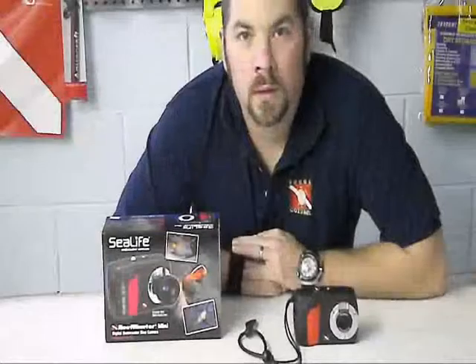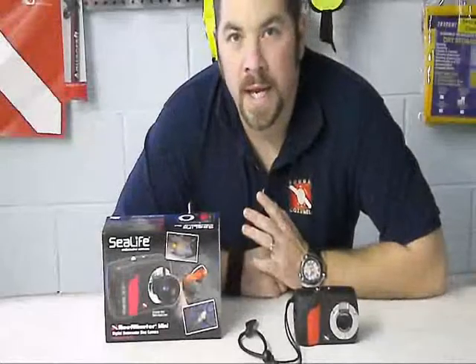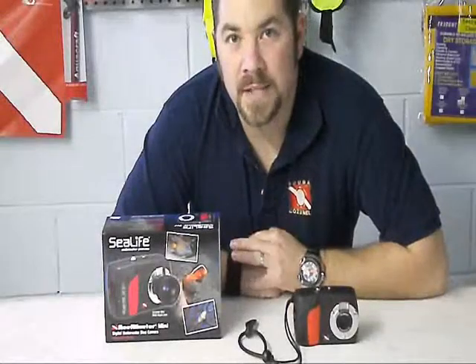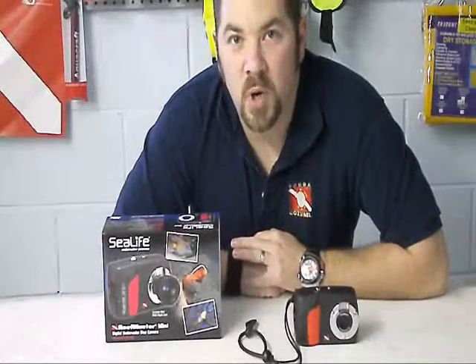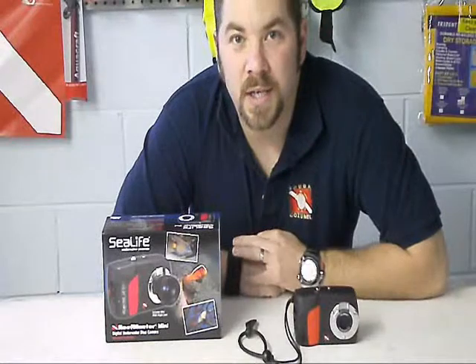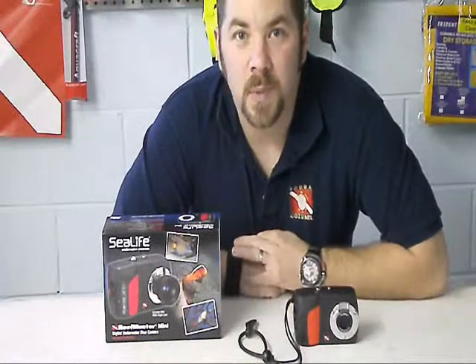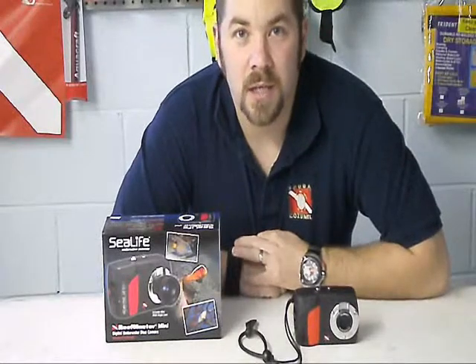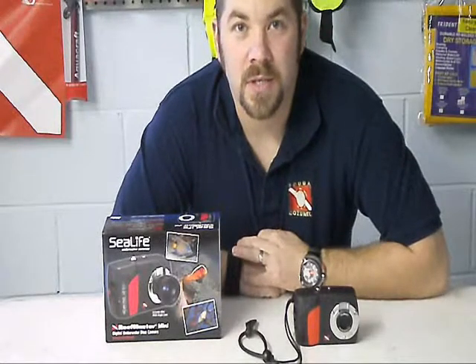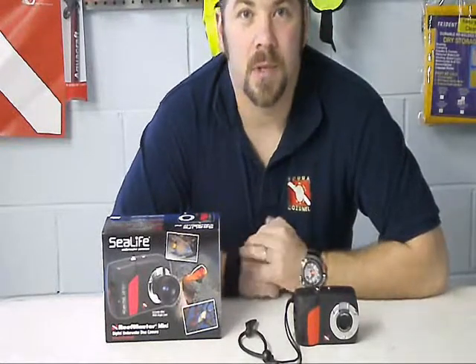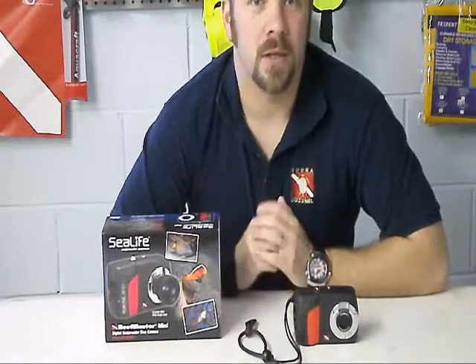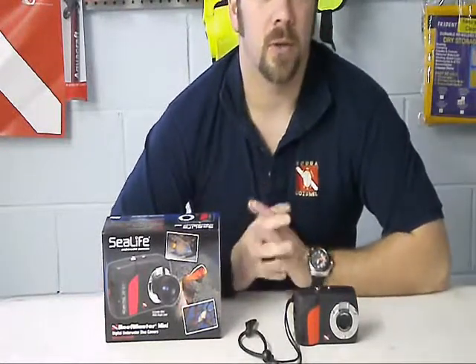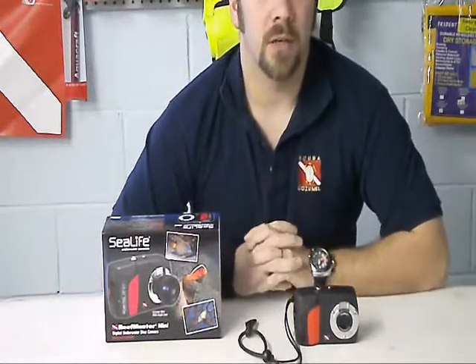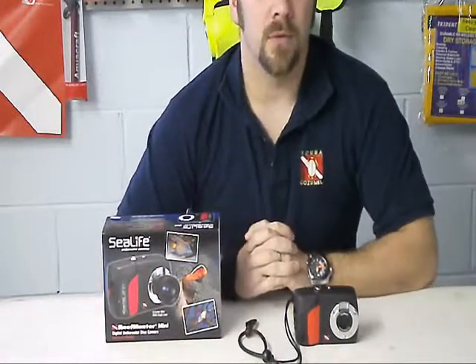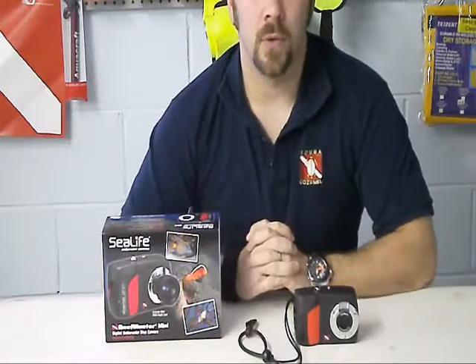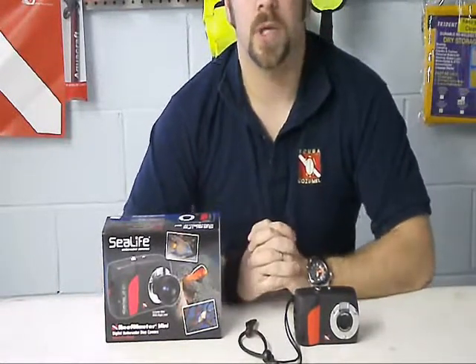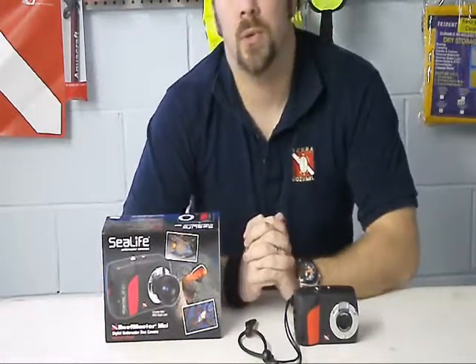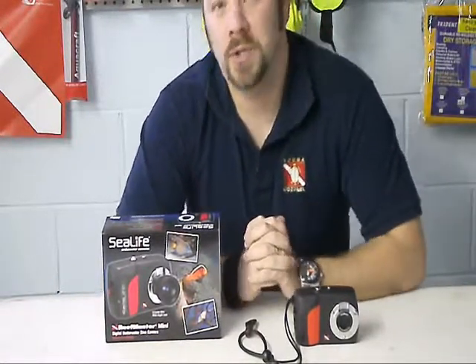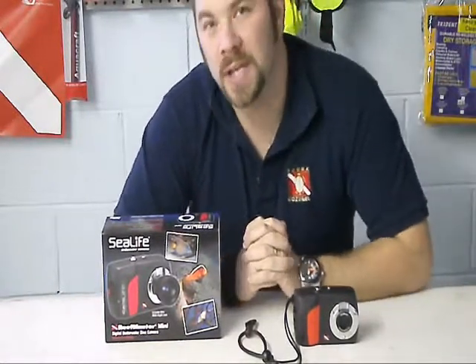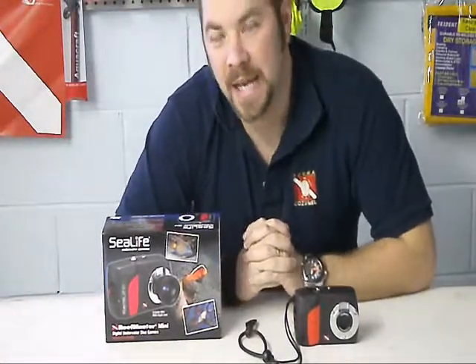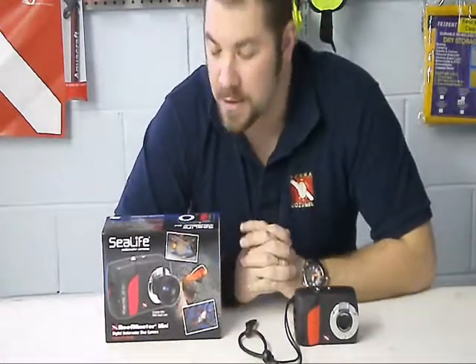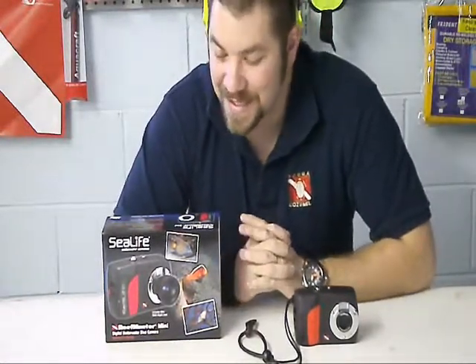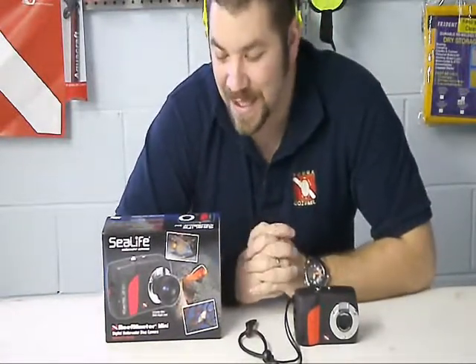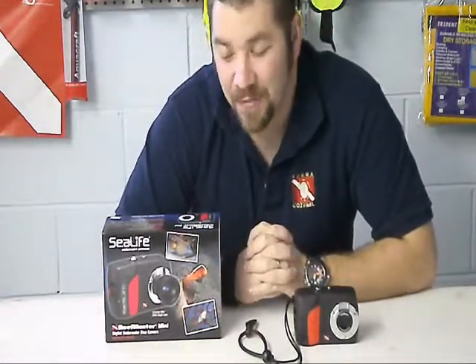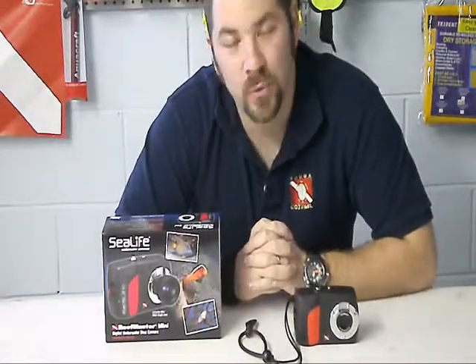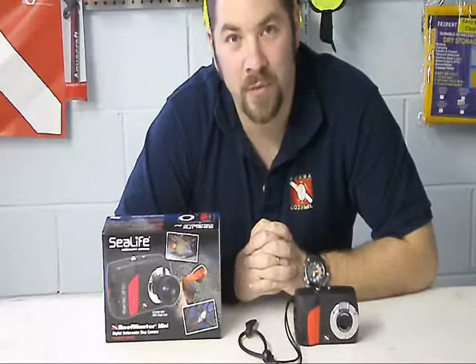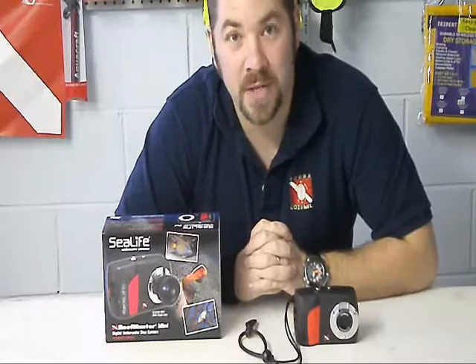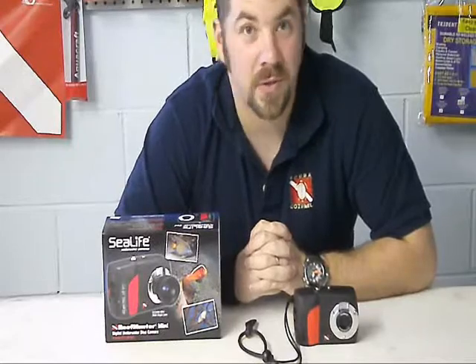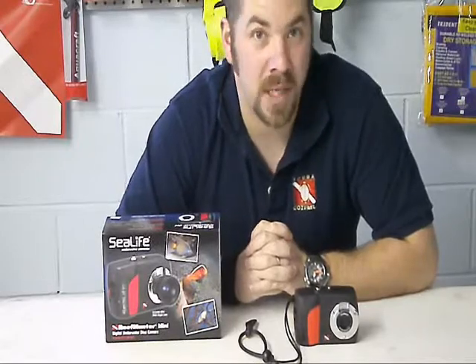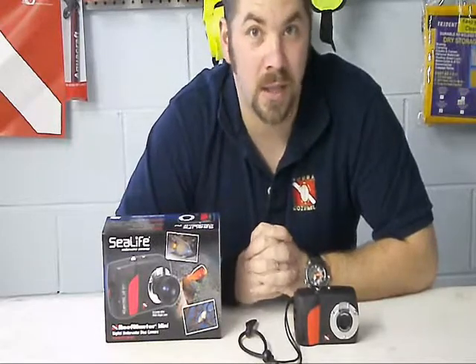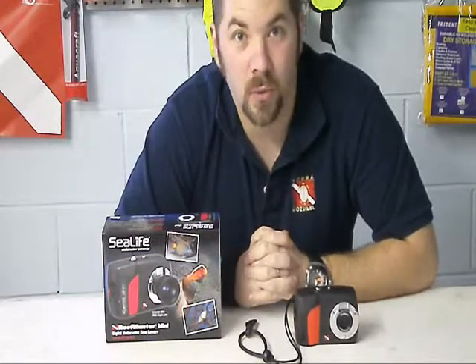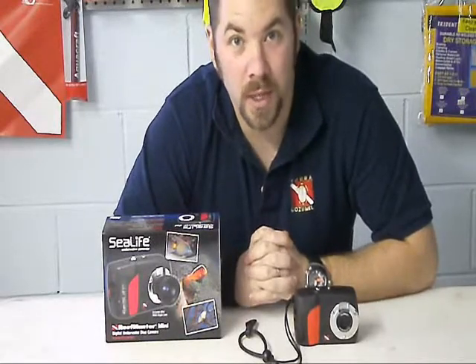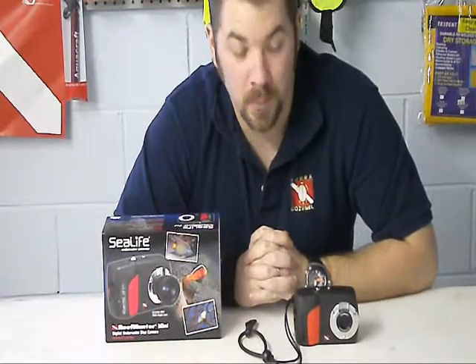Hey guys, this is Brian again from Lake Hickory Scuba. I've got another quick gear review for you. What you're looking at here is the SeaLife ReefMaster Mini Underwater Camera.